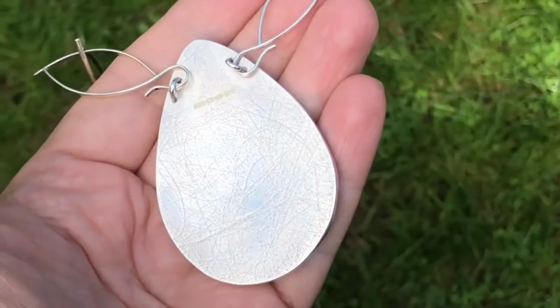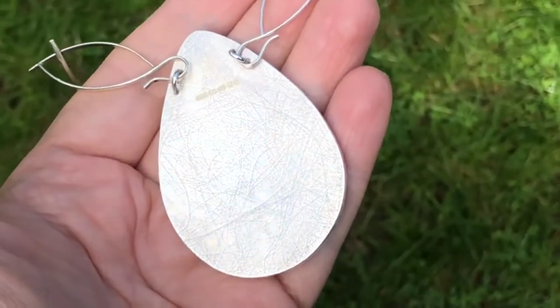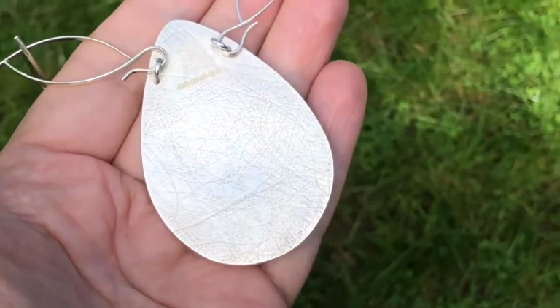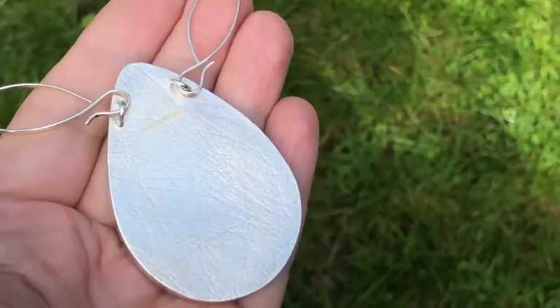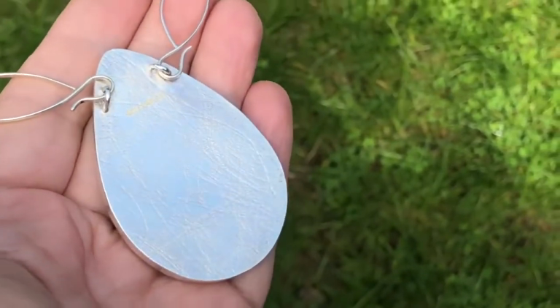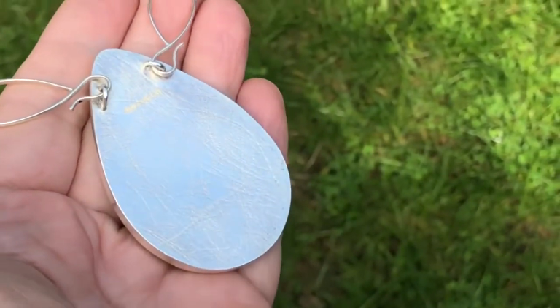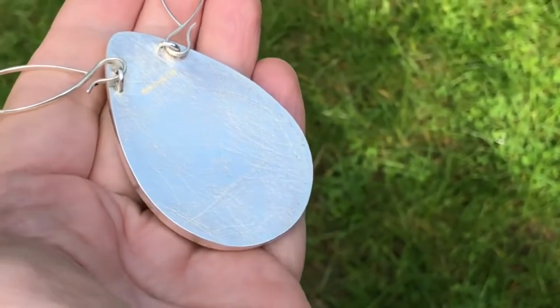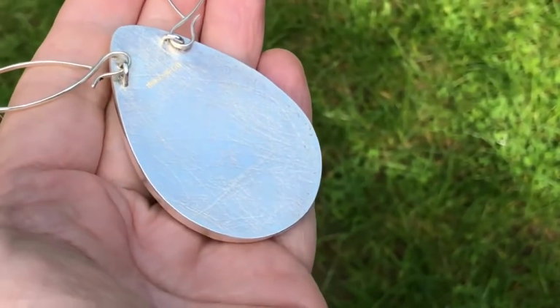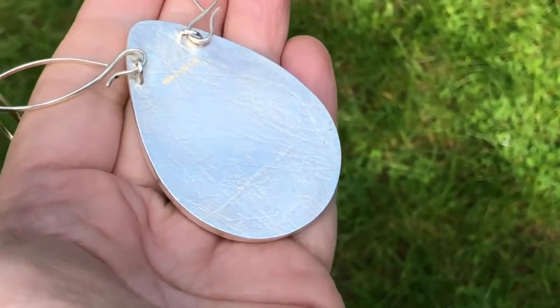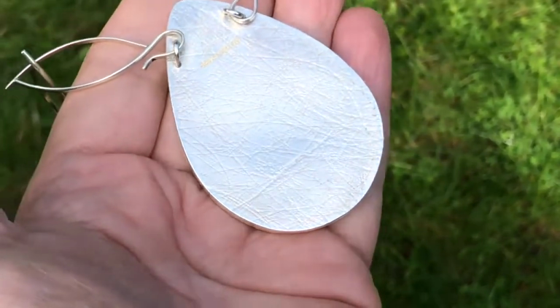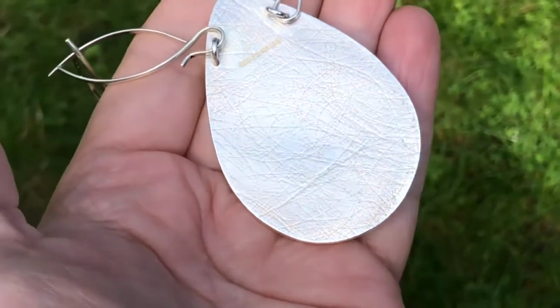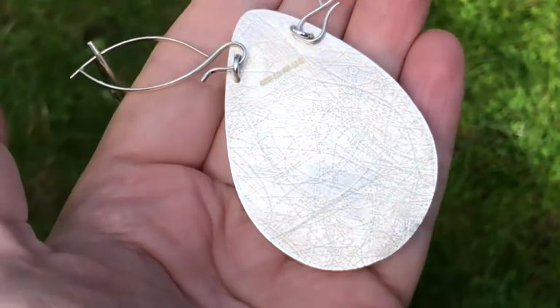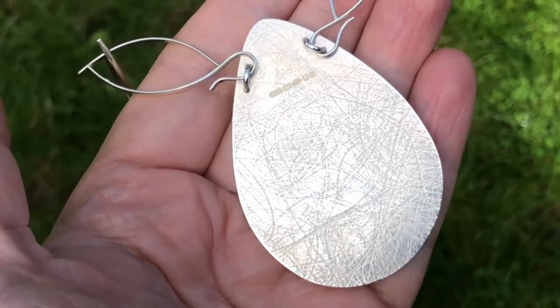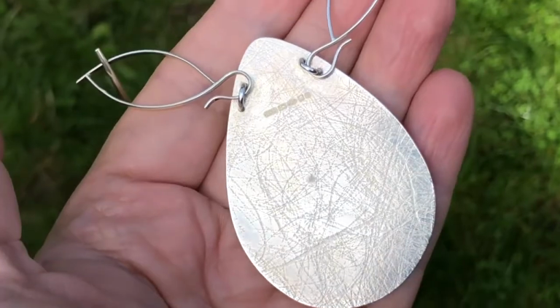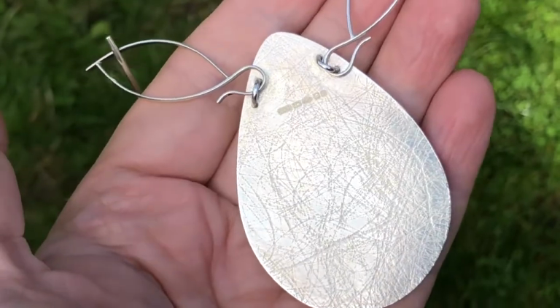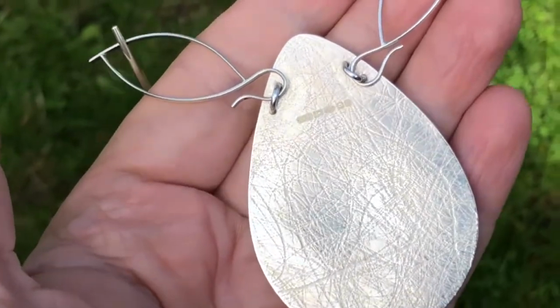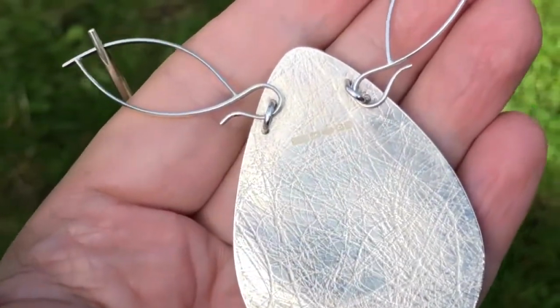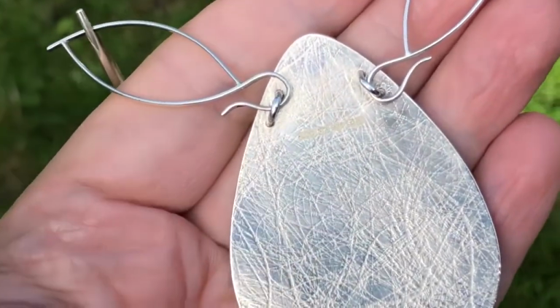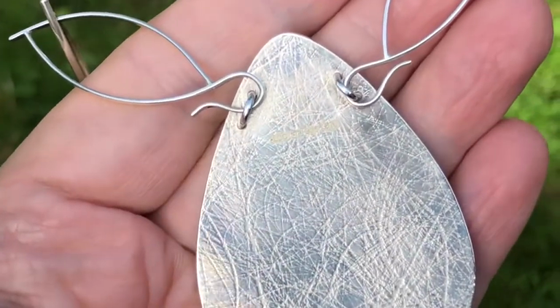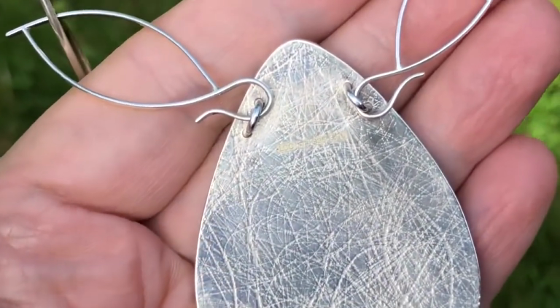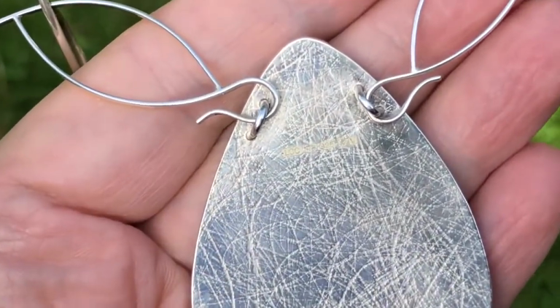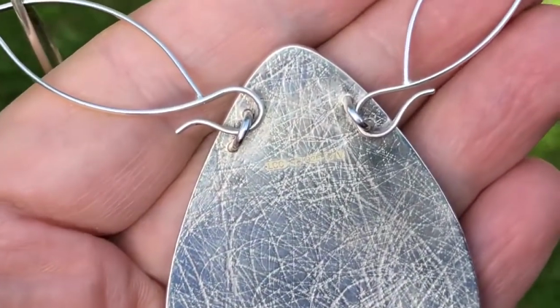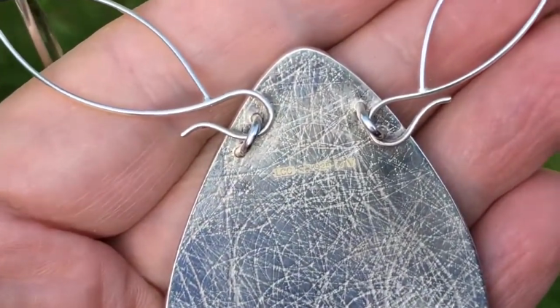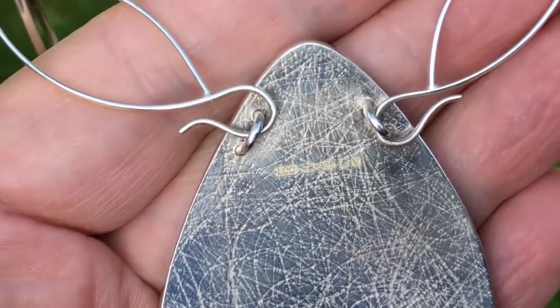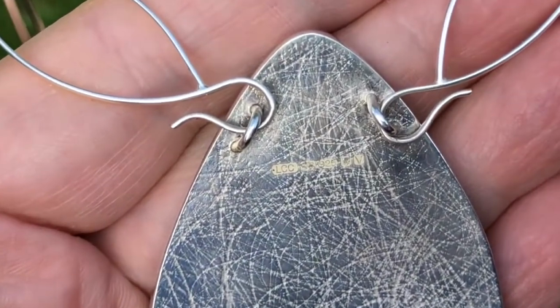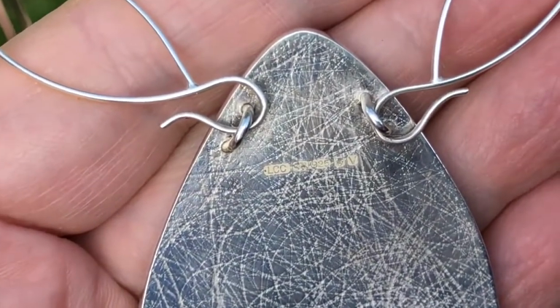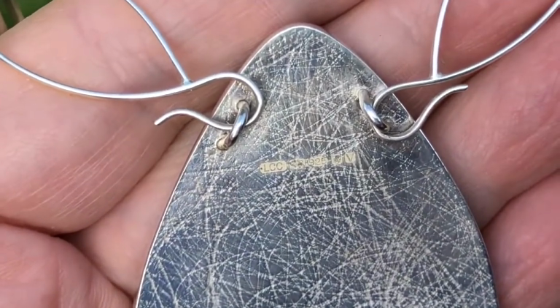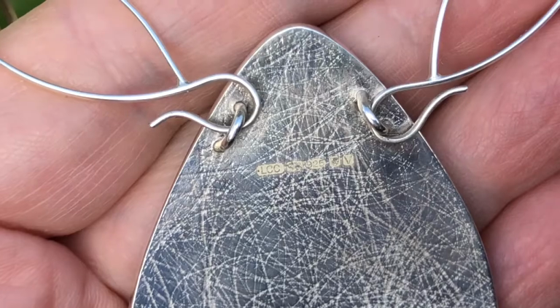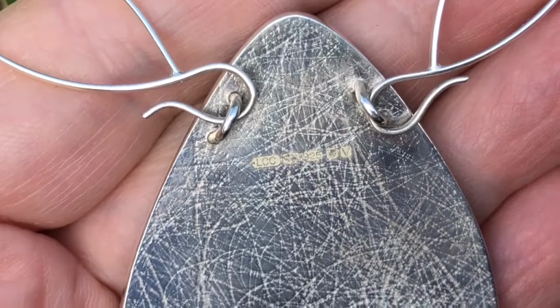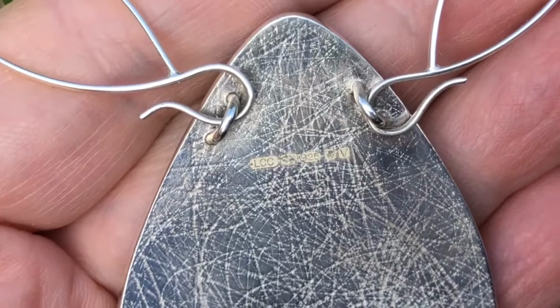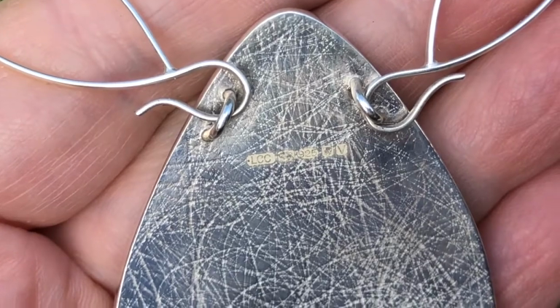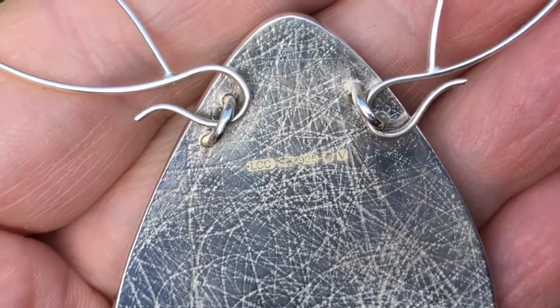This is the reverse of the necklace and you can see where the hooks can go into loops, which can also have a separate chain. And you can see the hallmark of the London Assay Office and my sponsor's mark, LCC.